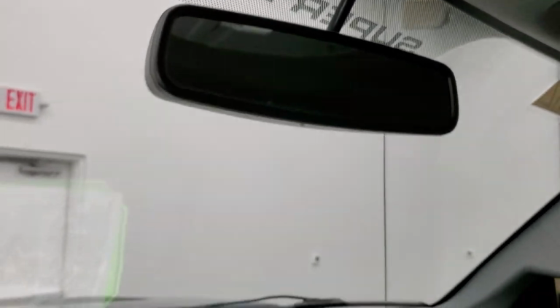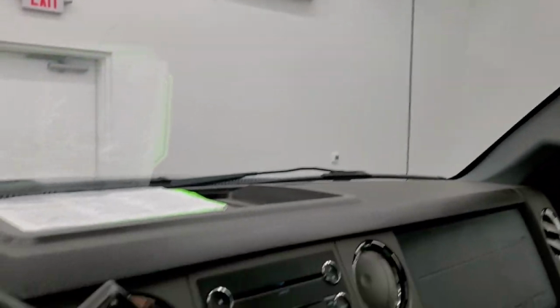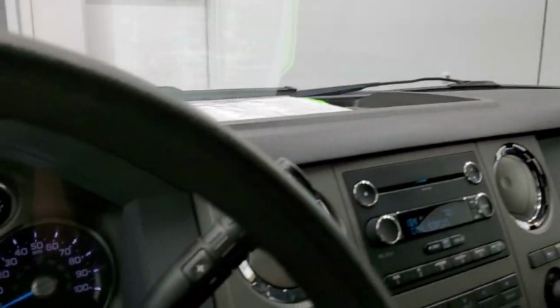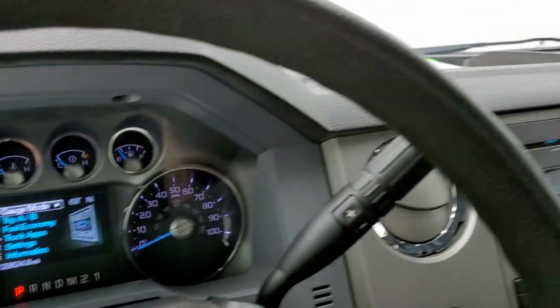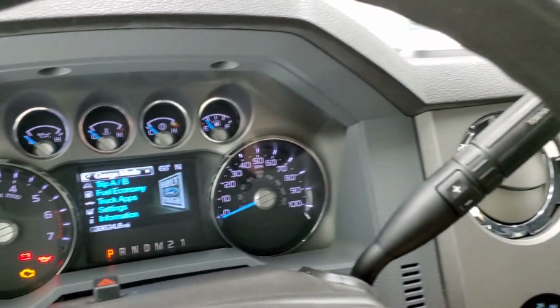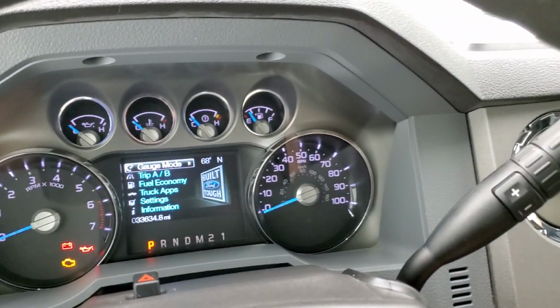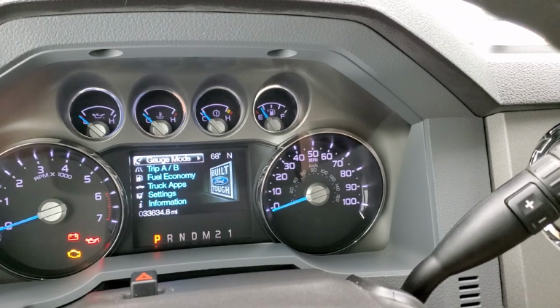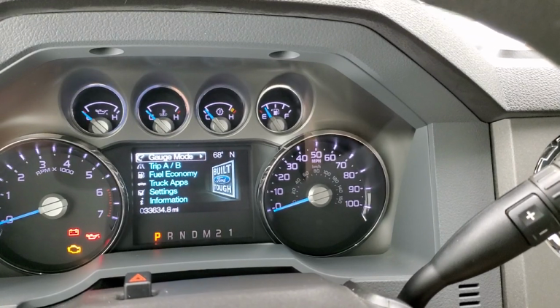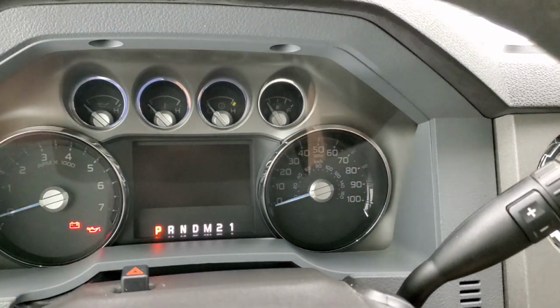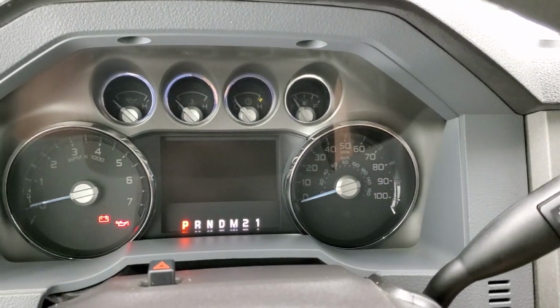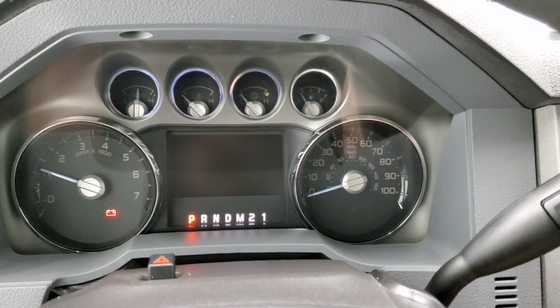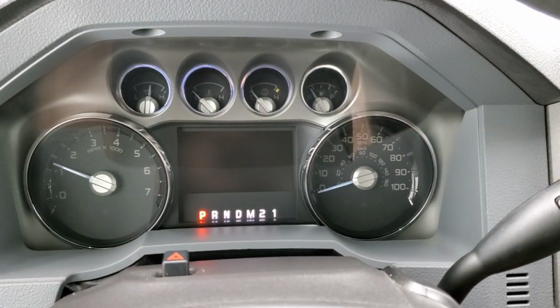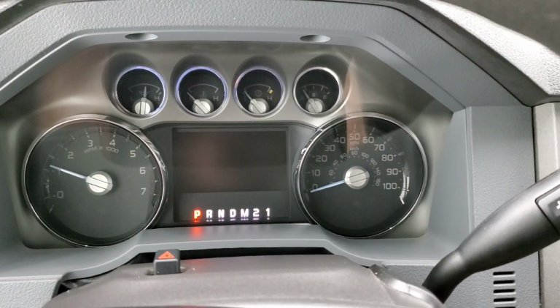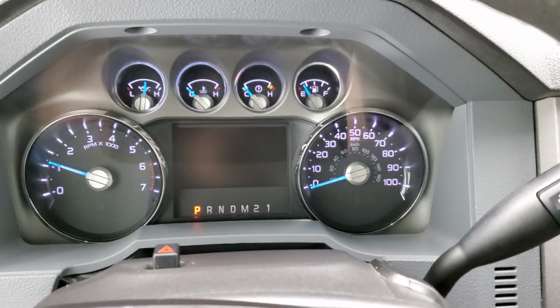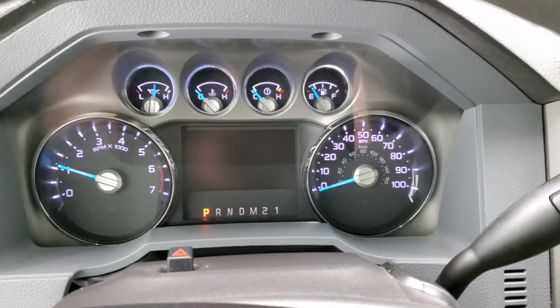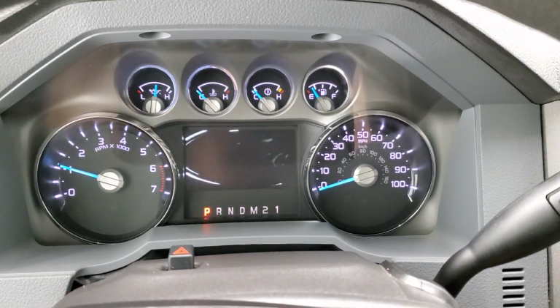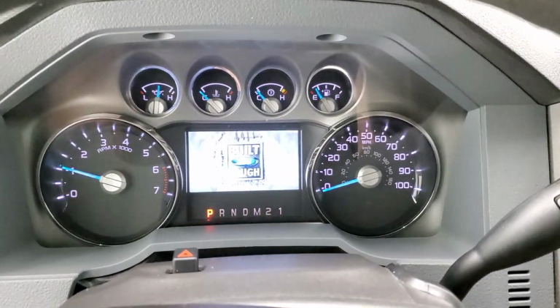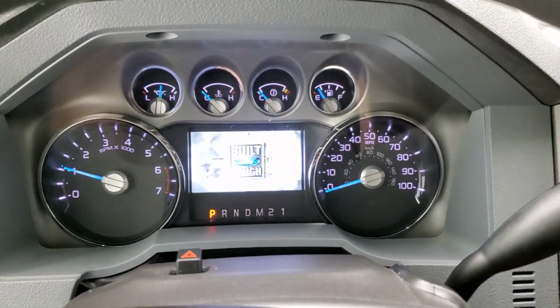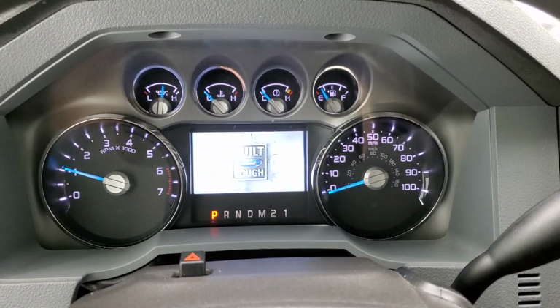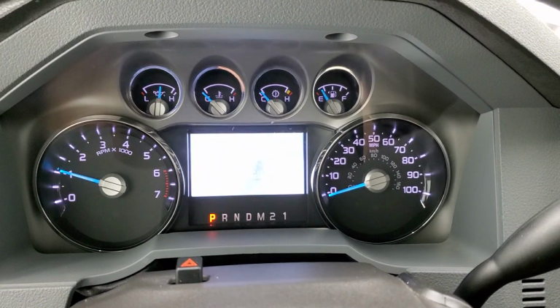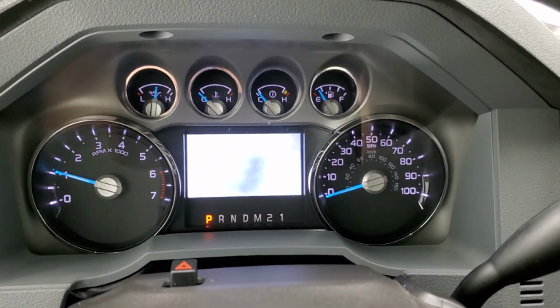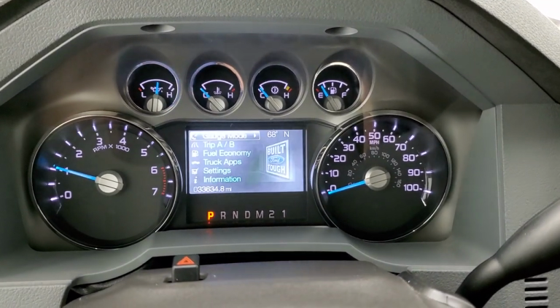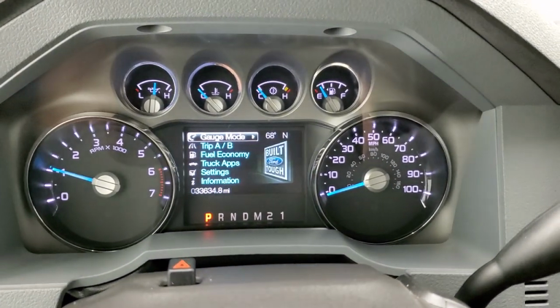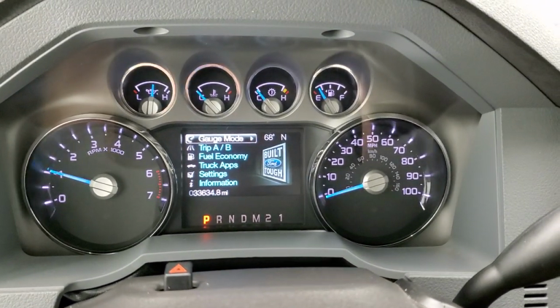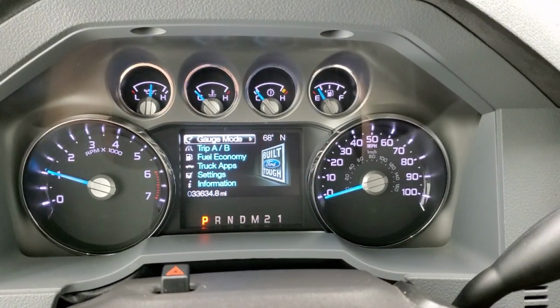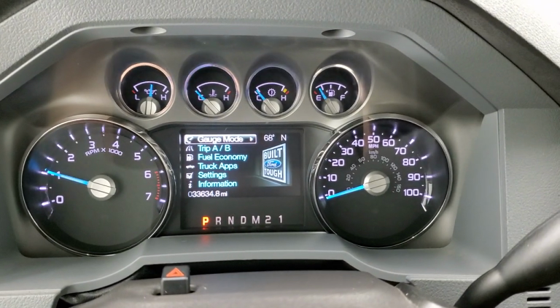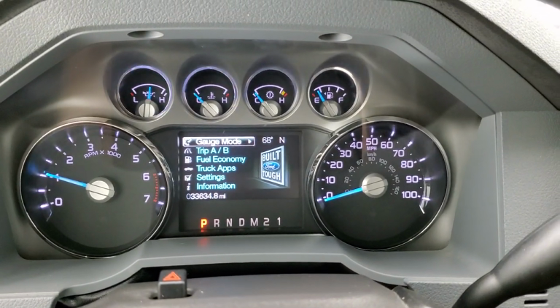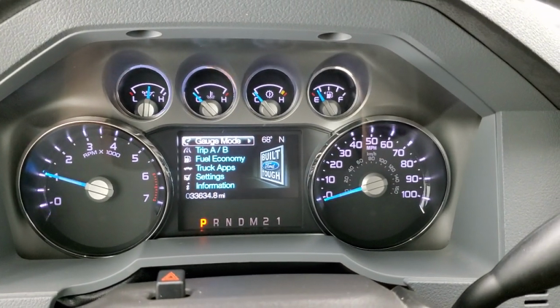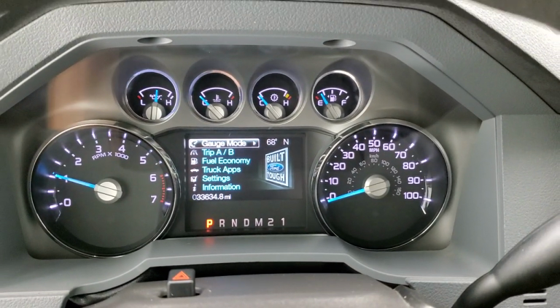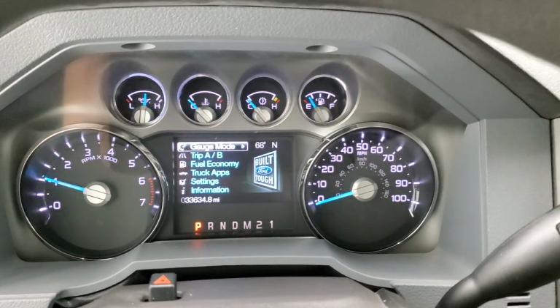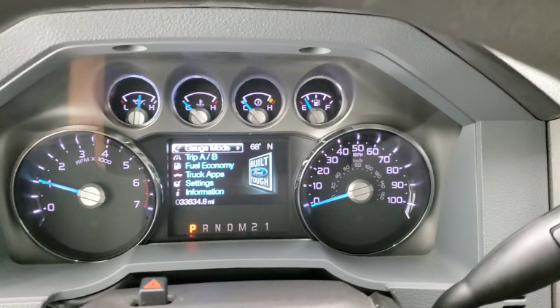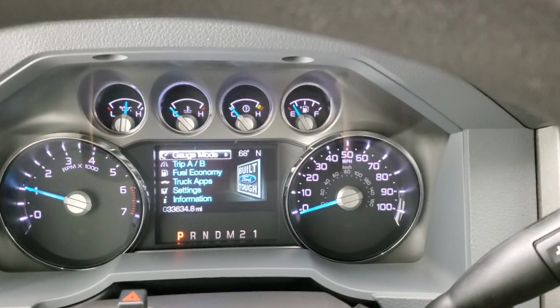We'll start it up and take a look under the hood. Starts right up — no check engine lights. You get the nice Built Ford Tough animation at the beginning, and like I said, no check engine lights or anything like that.